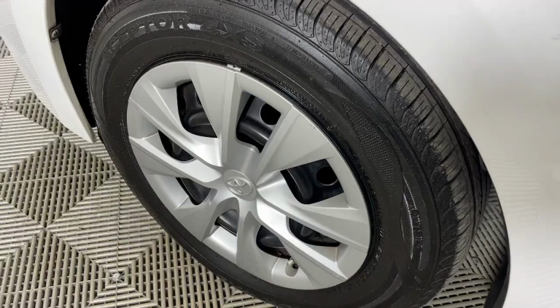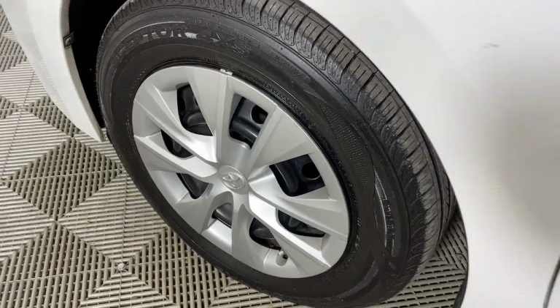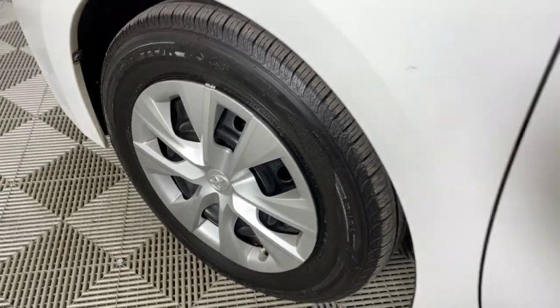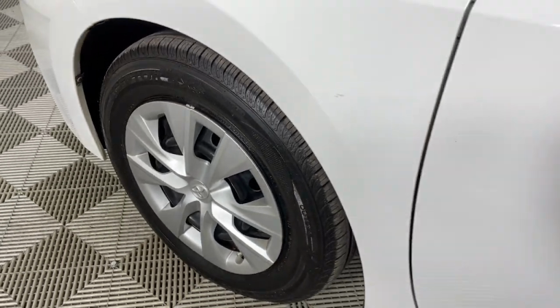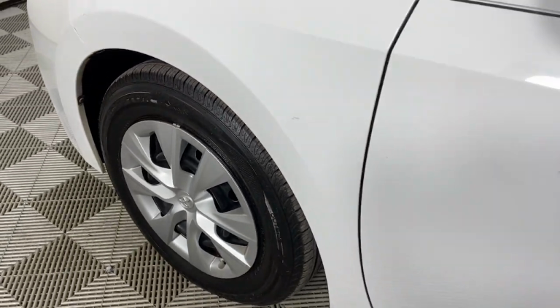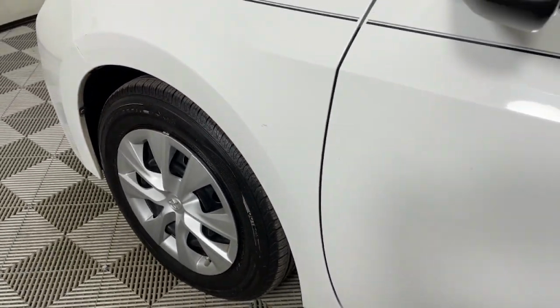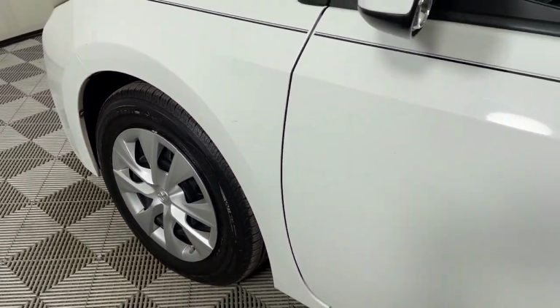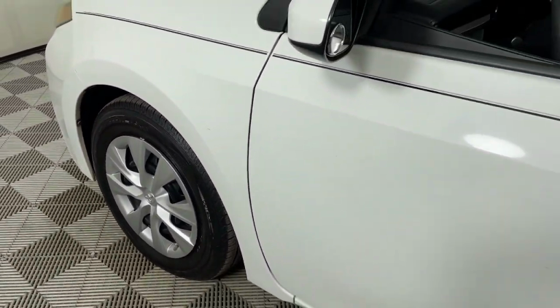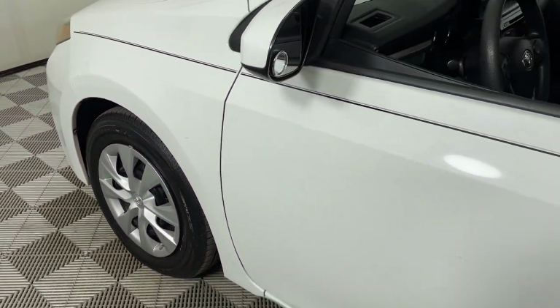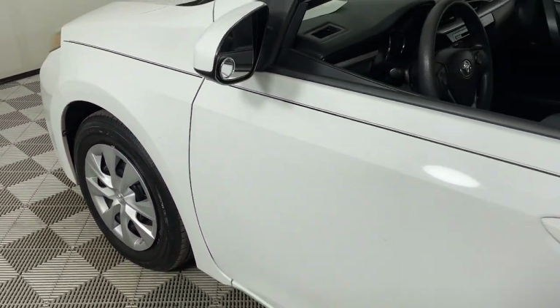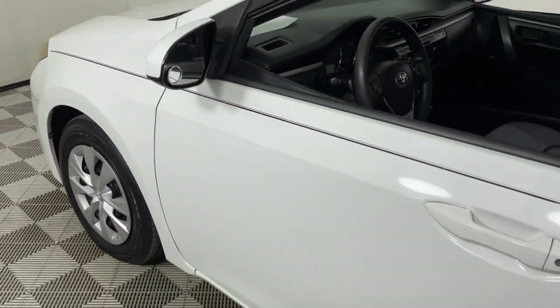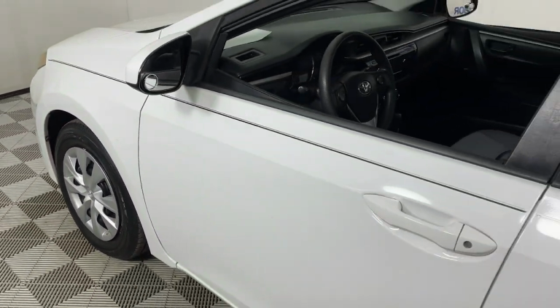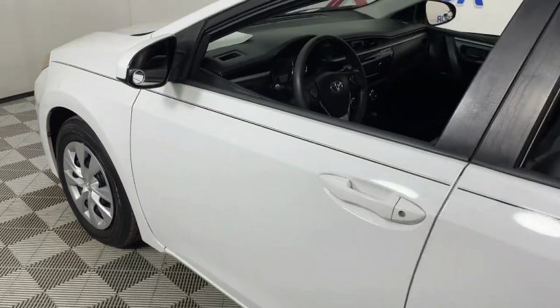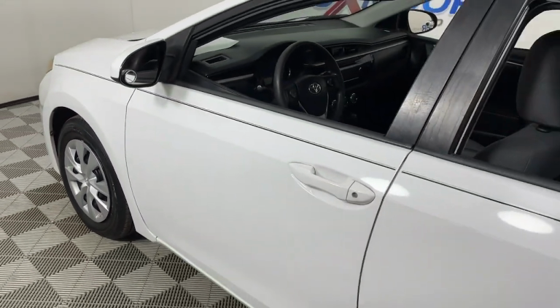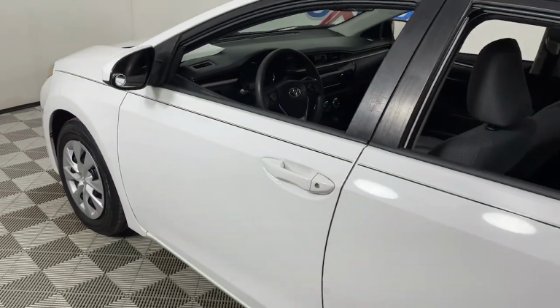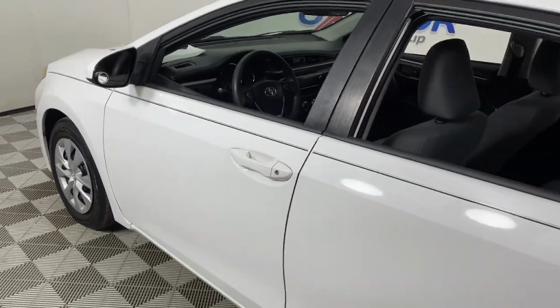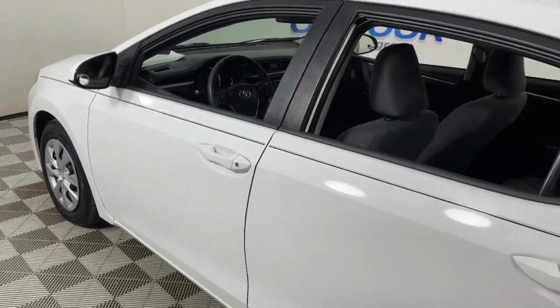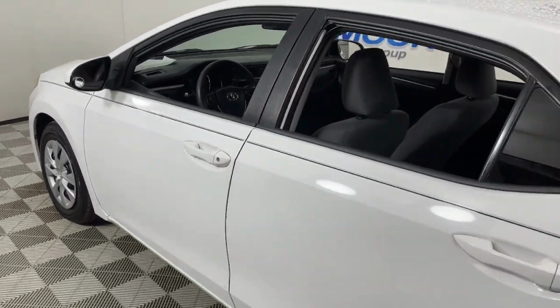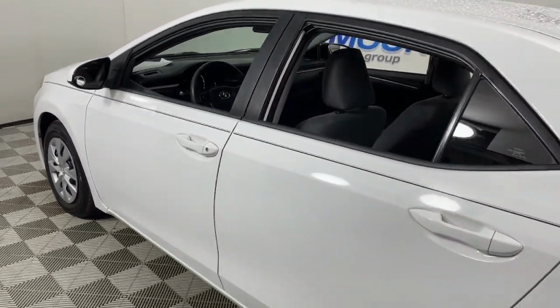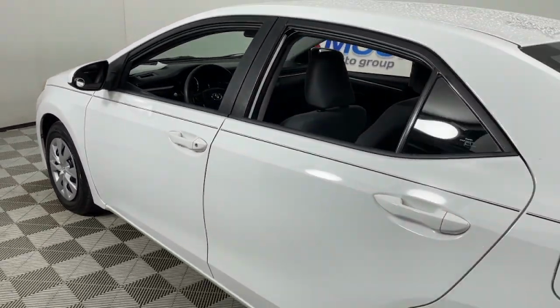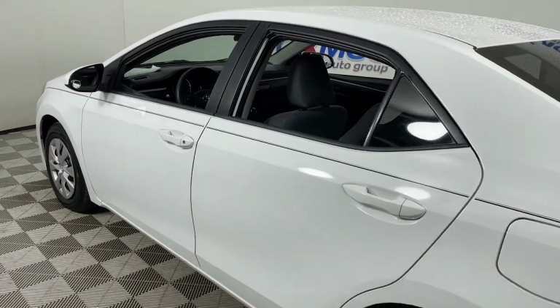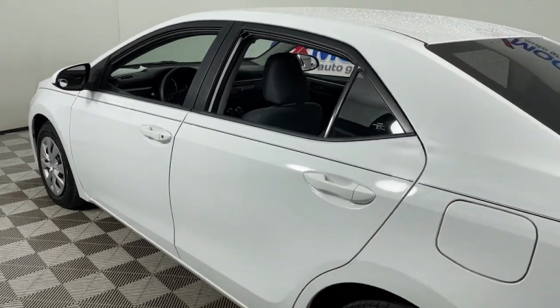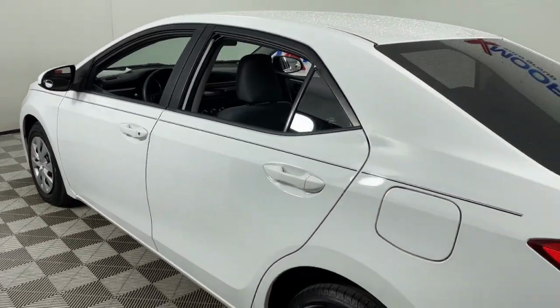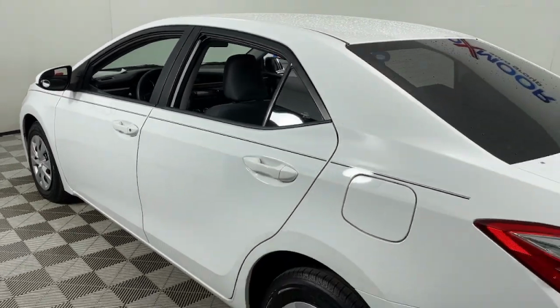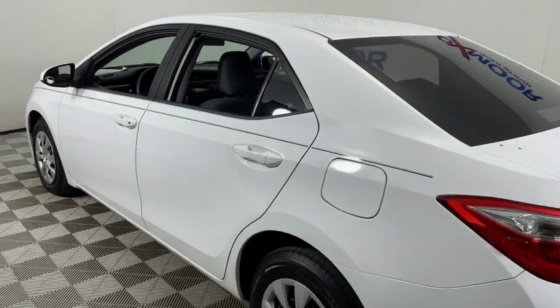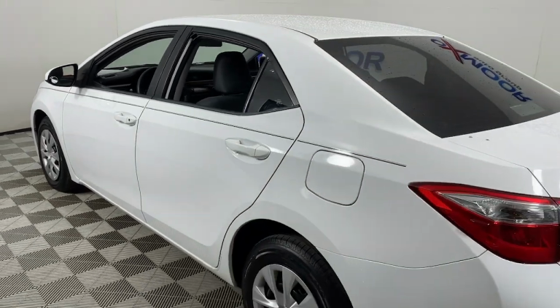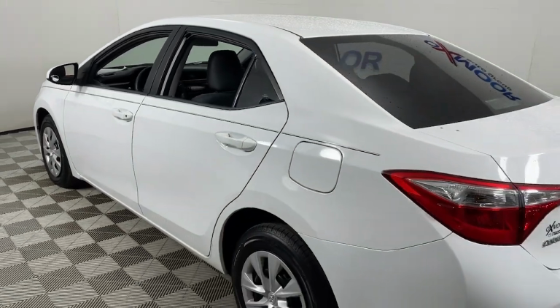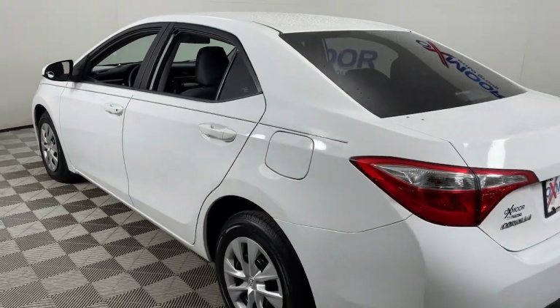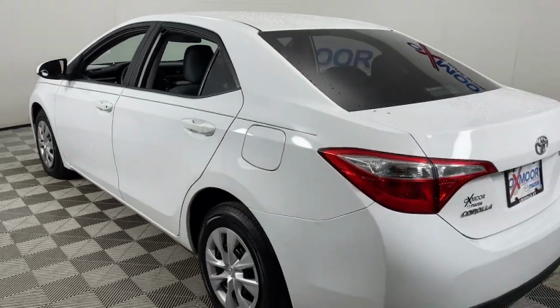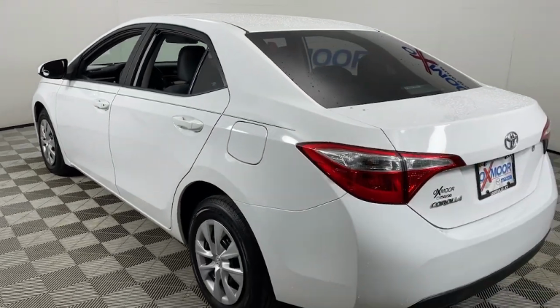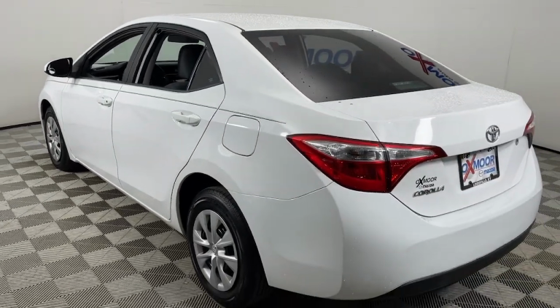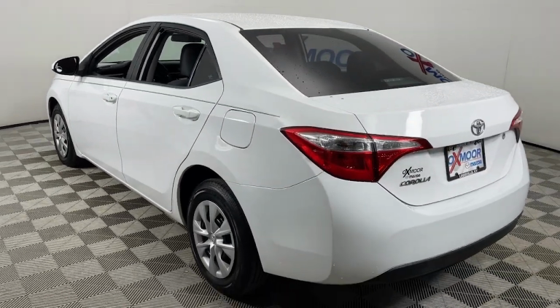Introducing the 2015 Toyota Corolla. This vehicle is an outstanding buy with fewer than 80,000 miles on the odometer.